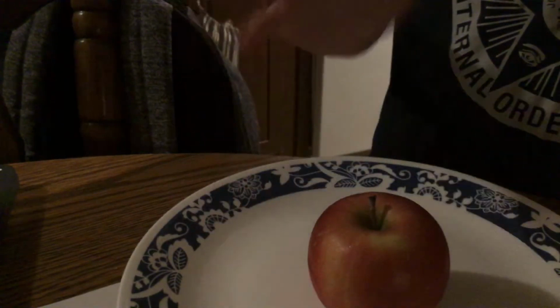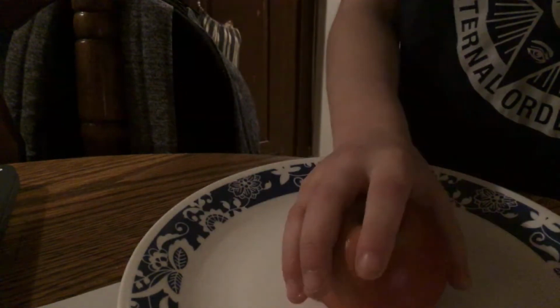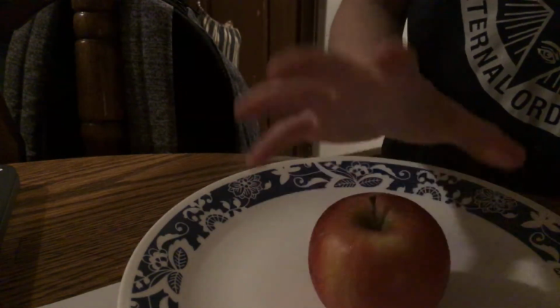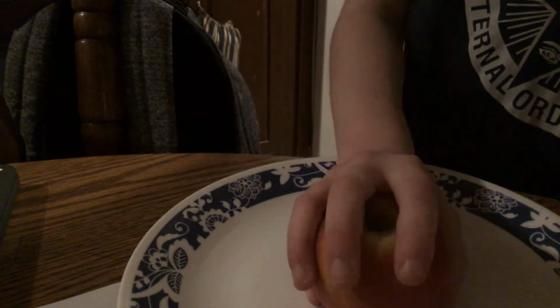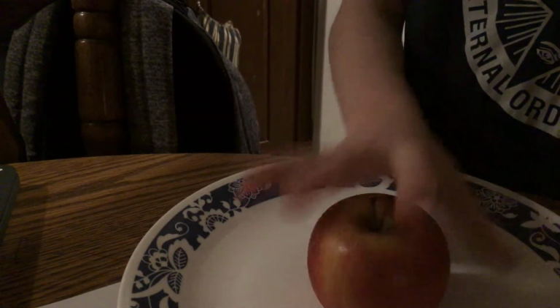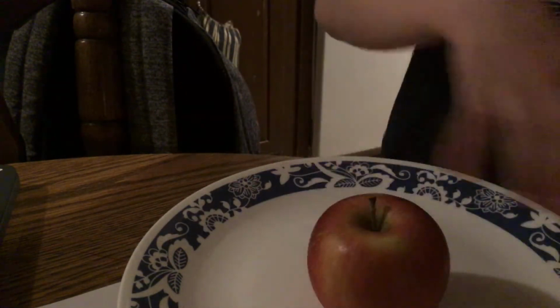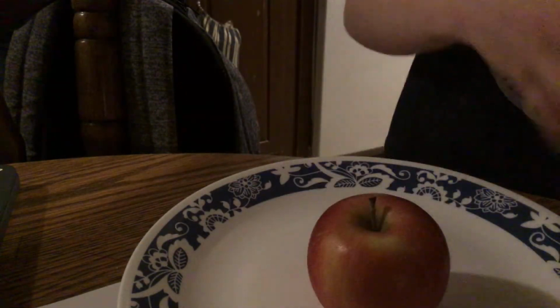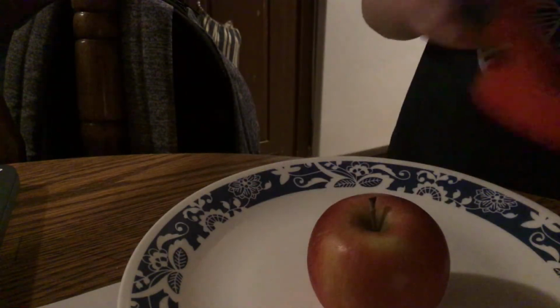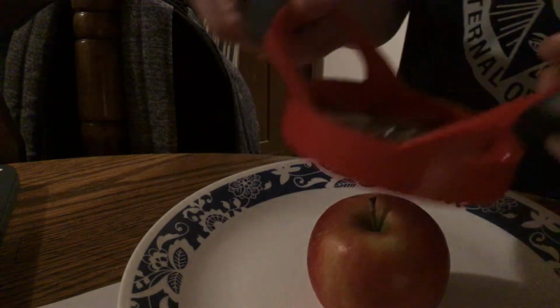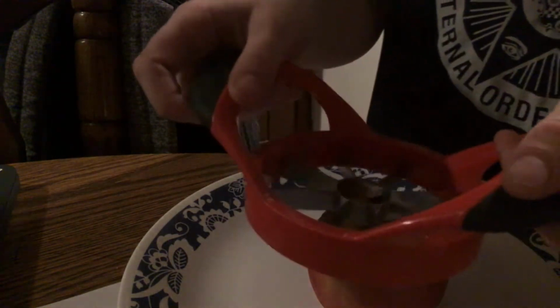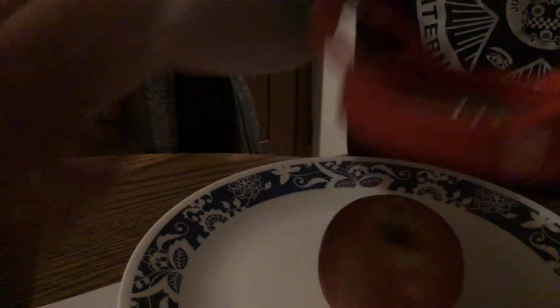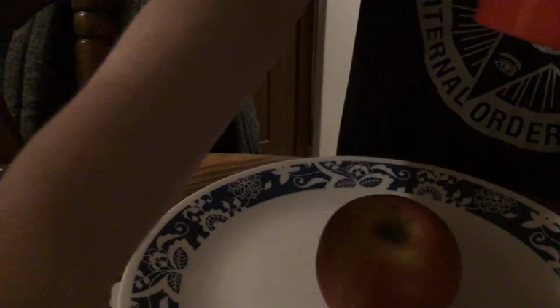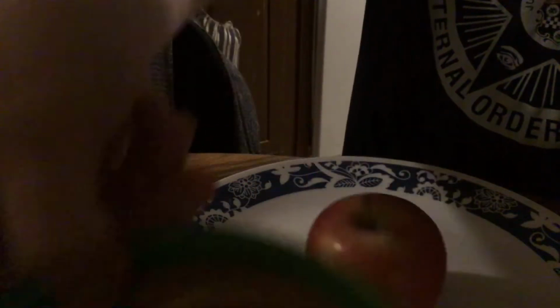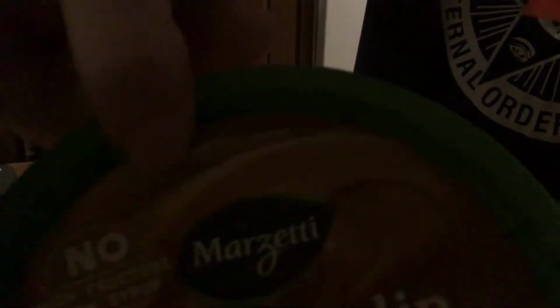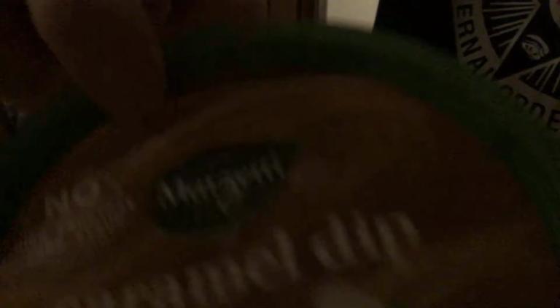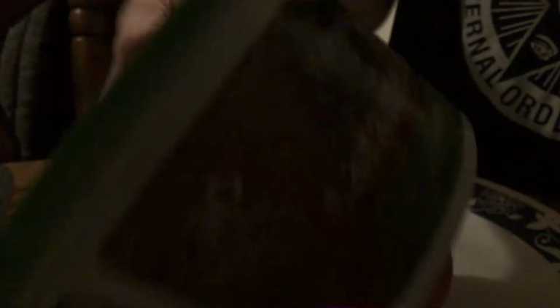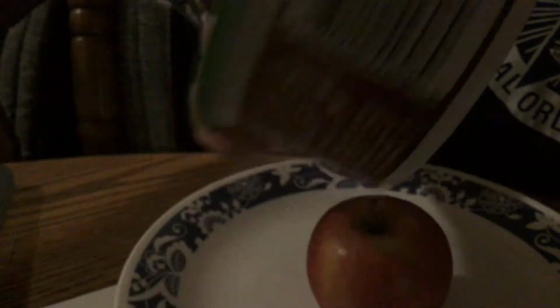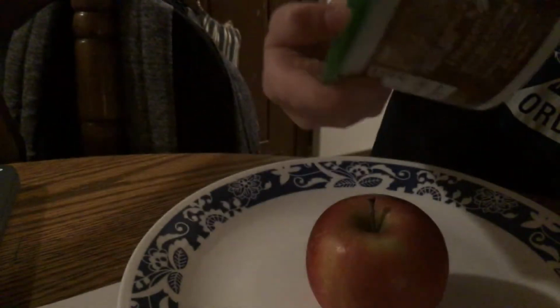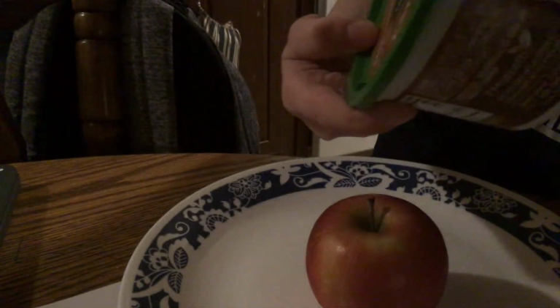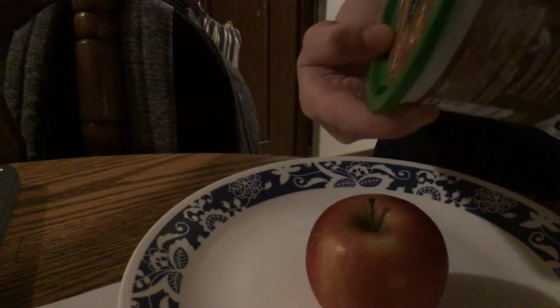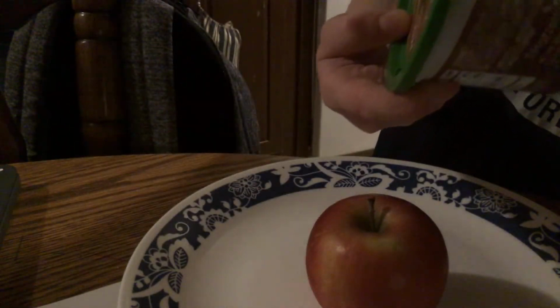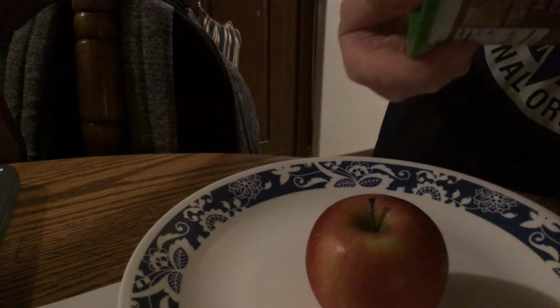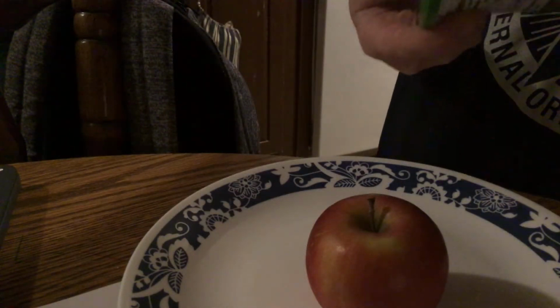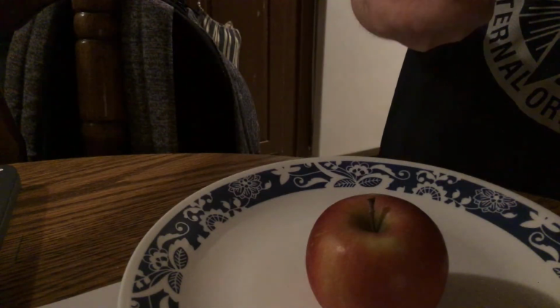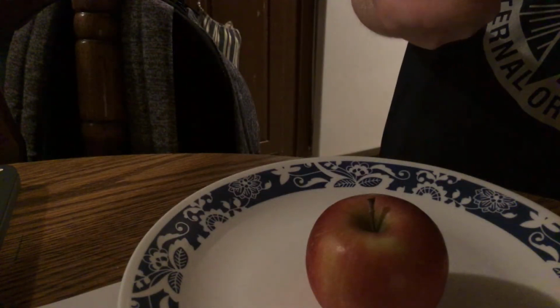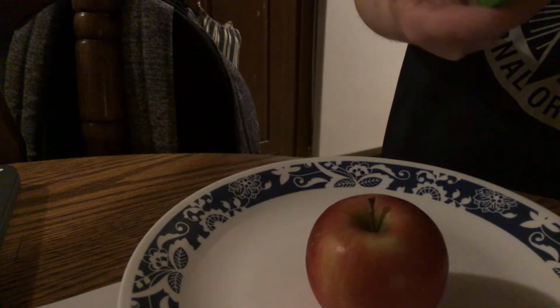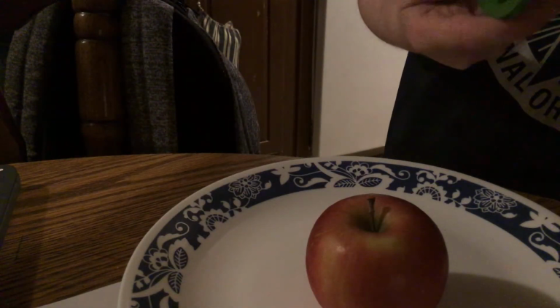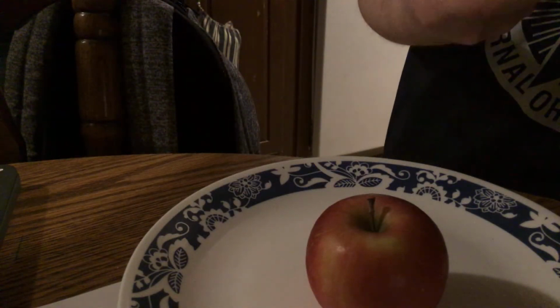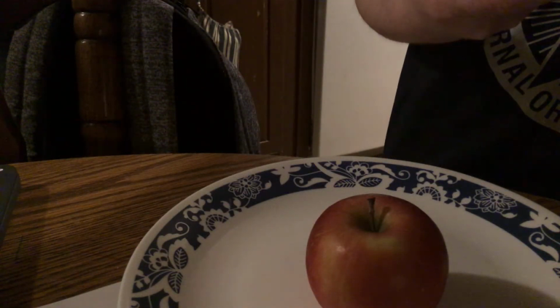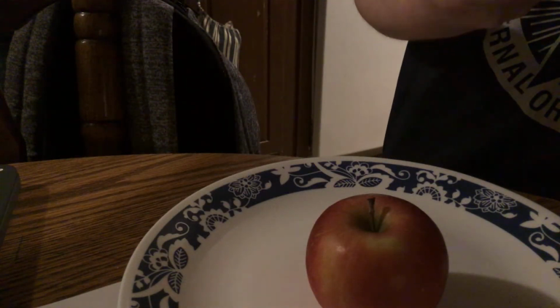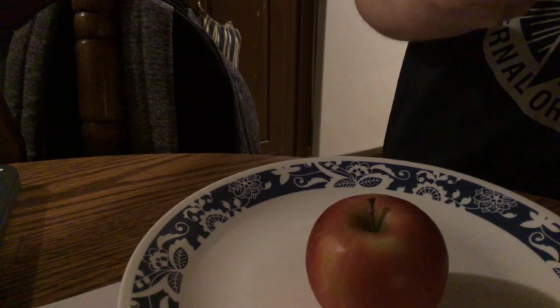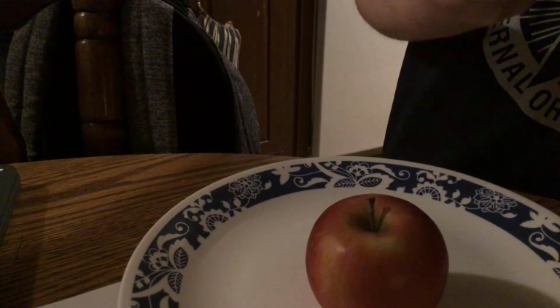You get your three apples and your caramel. I'm using this type of caramel — it's a caramel dip, classic.